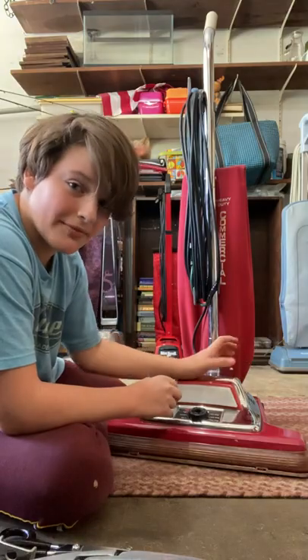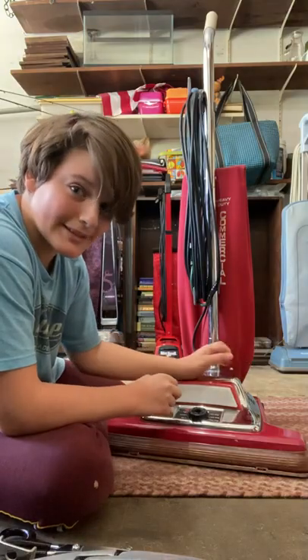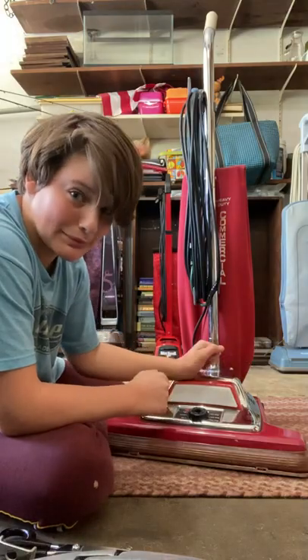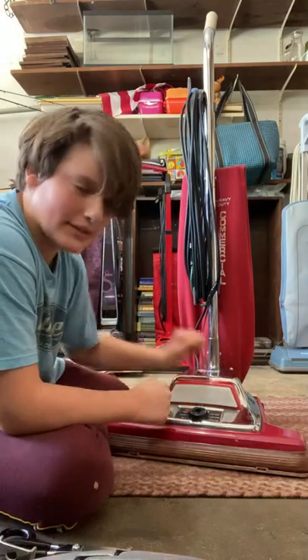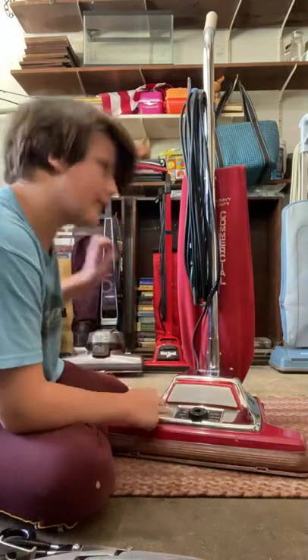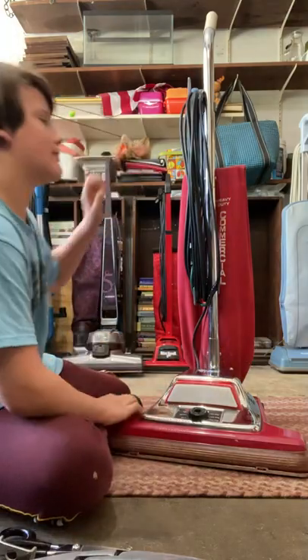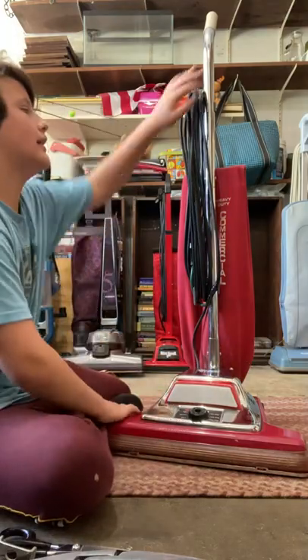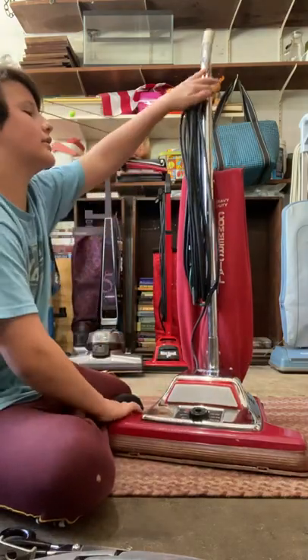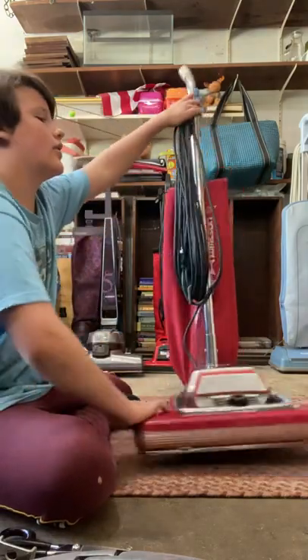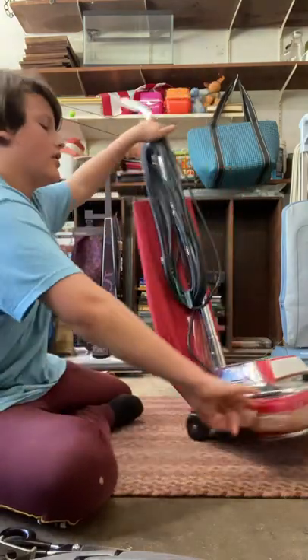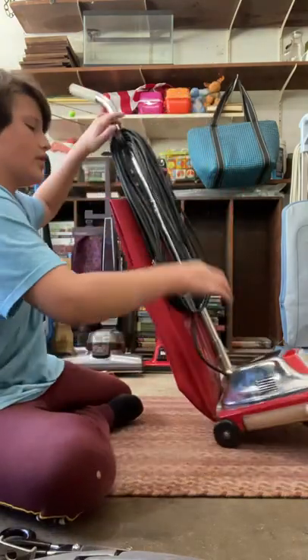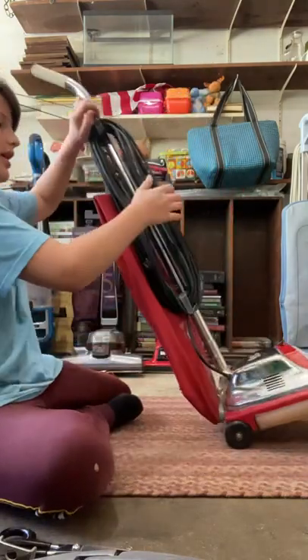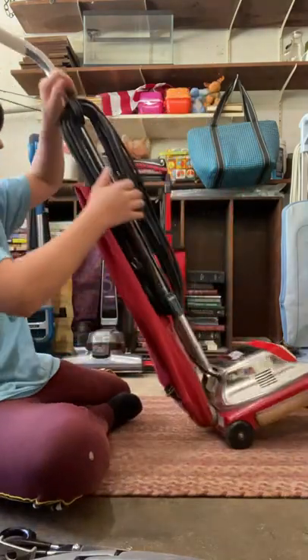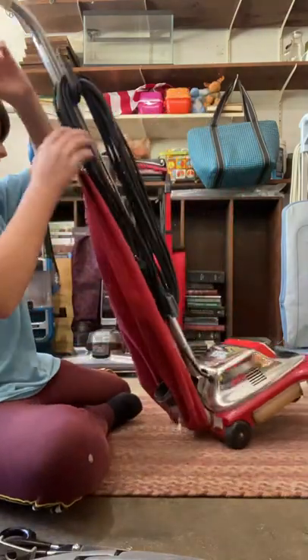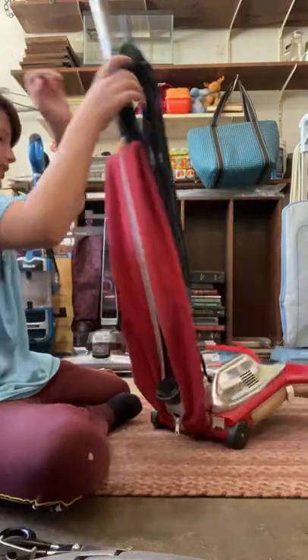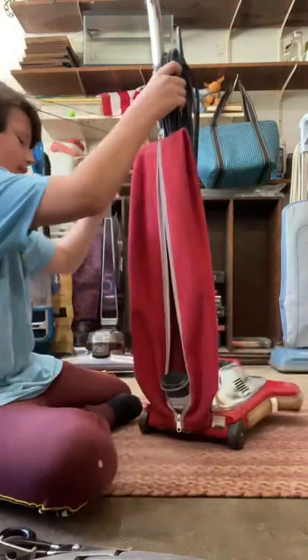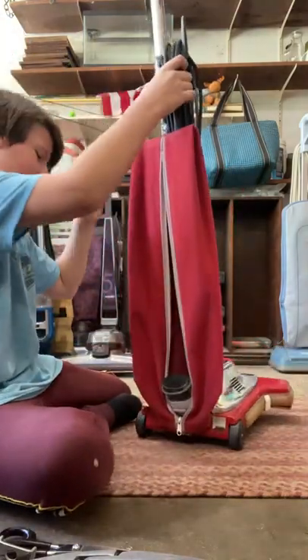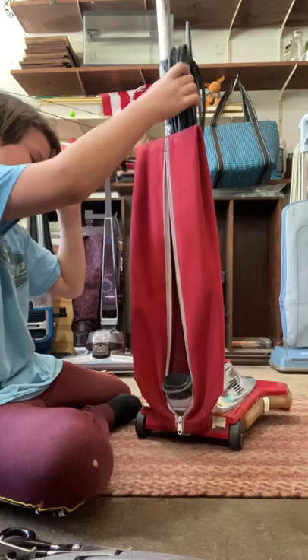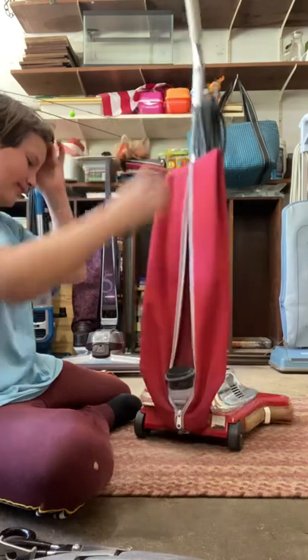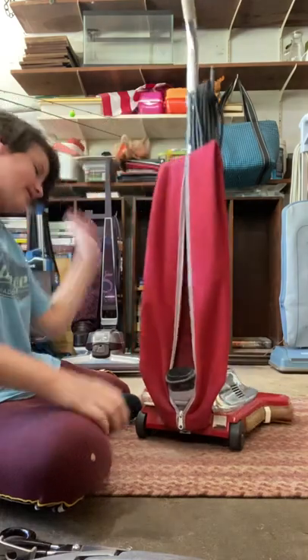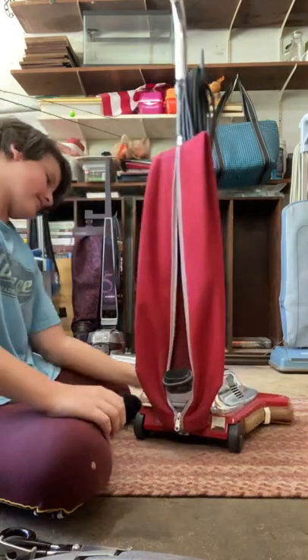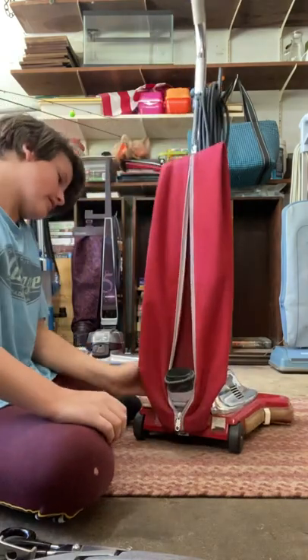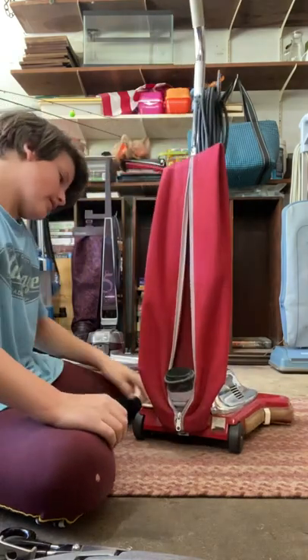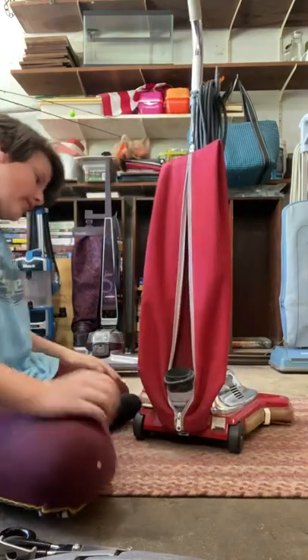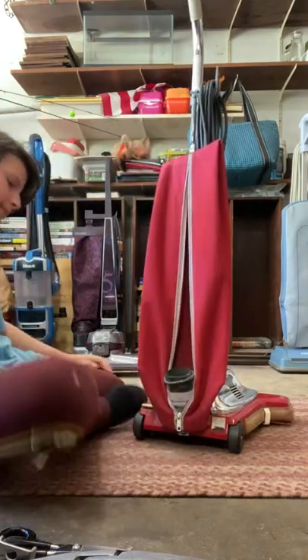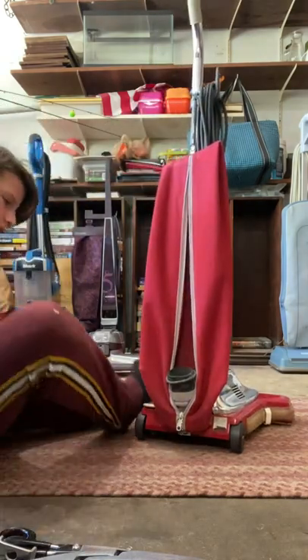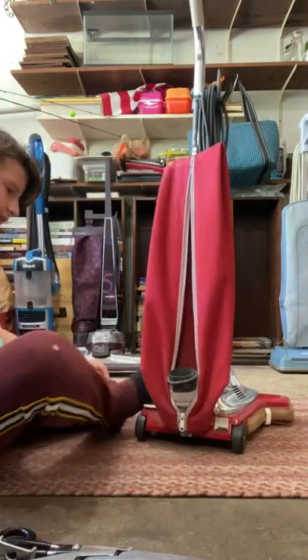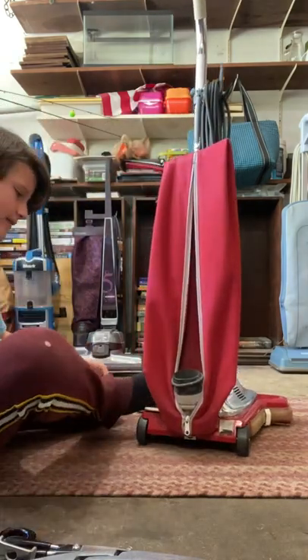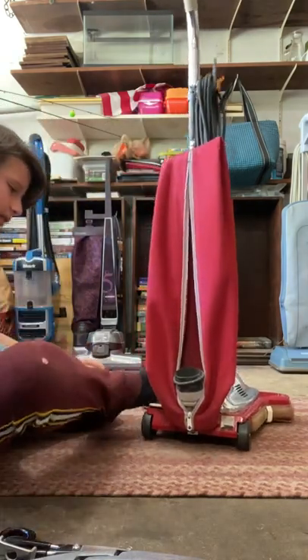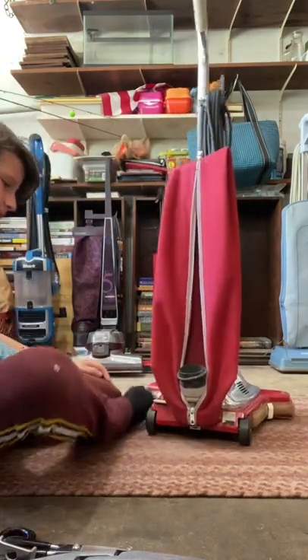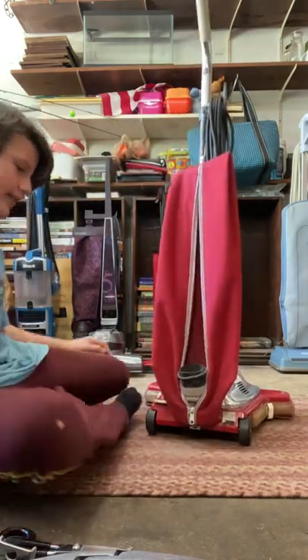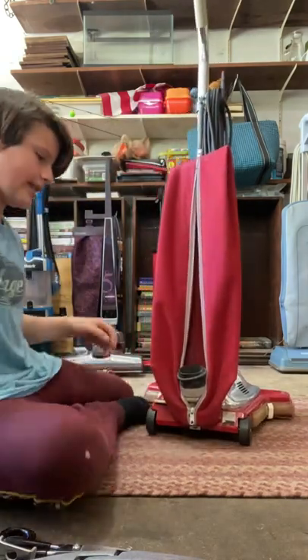In fact, it blew out the fuse in my house. So I'll have to buy a new light bulb for it. But for the purposes of this video, we don't really need that.